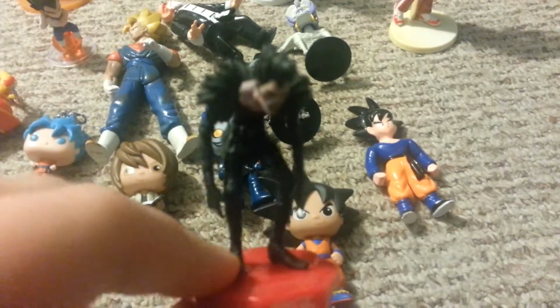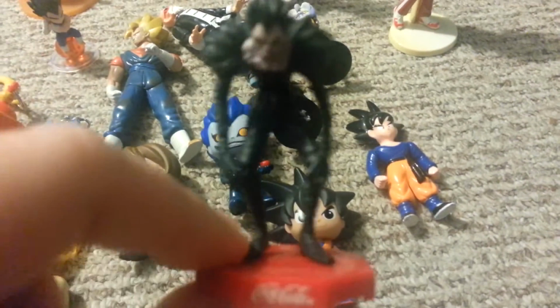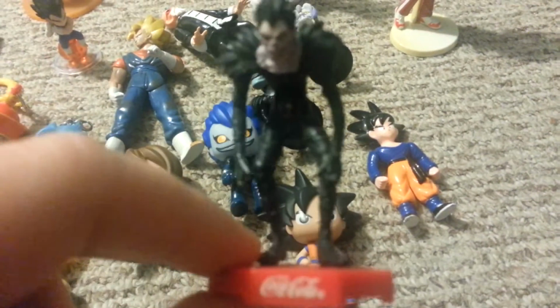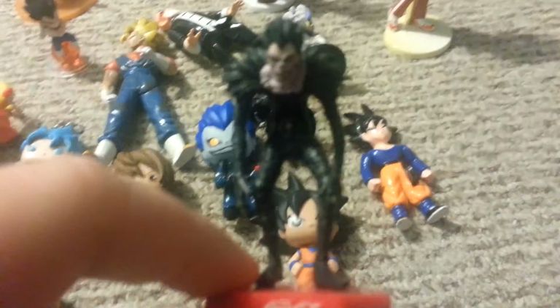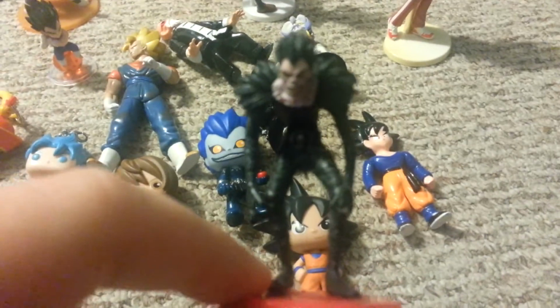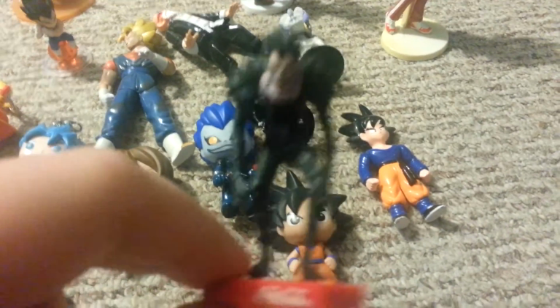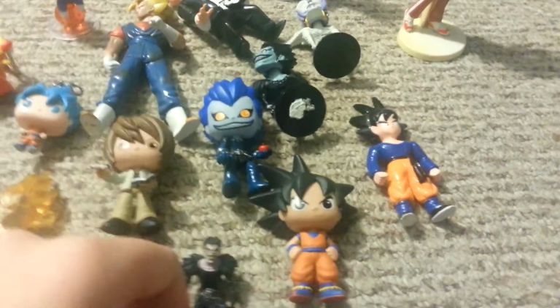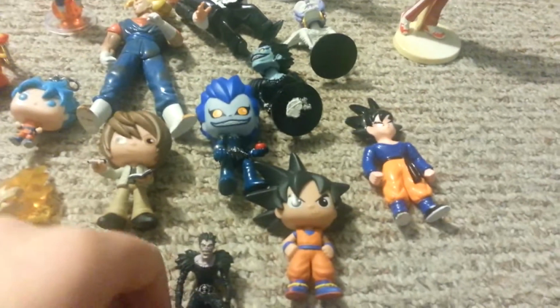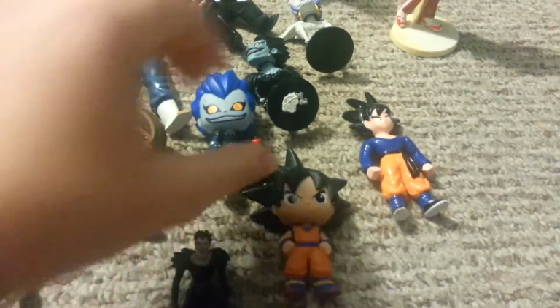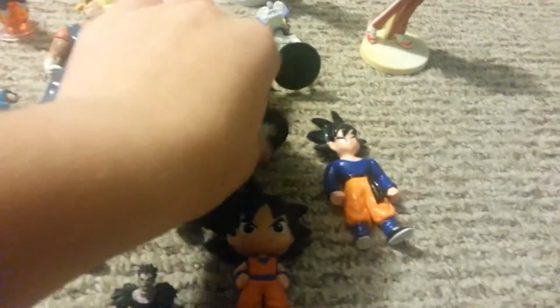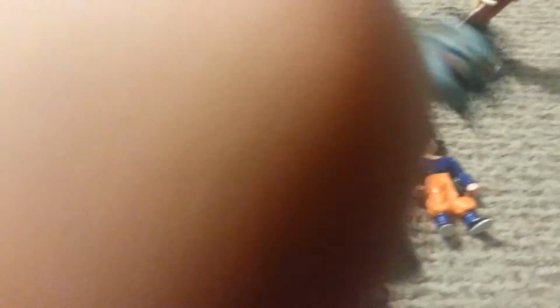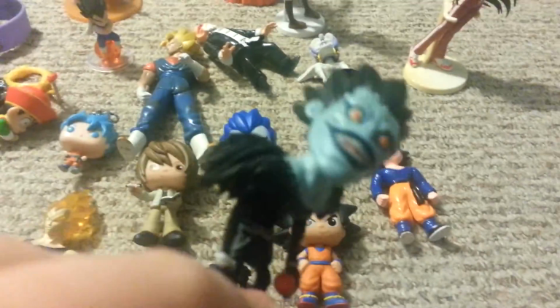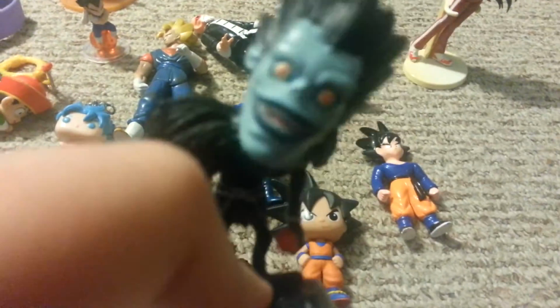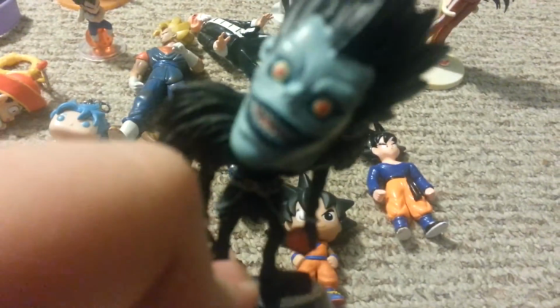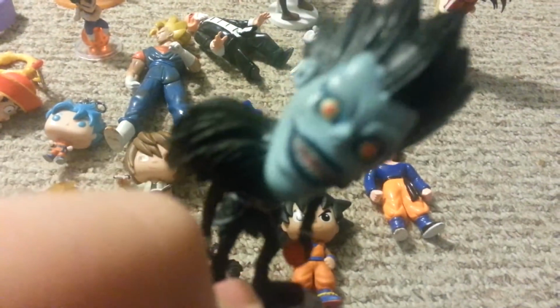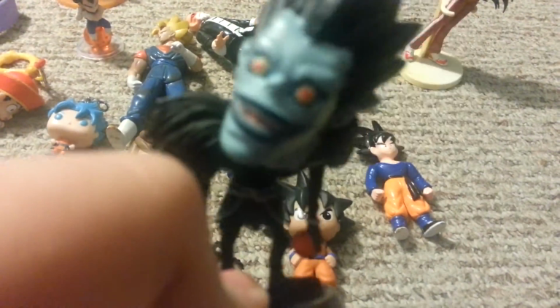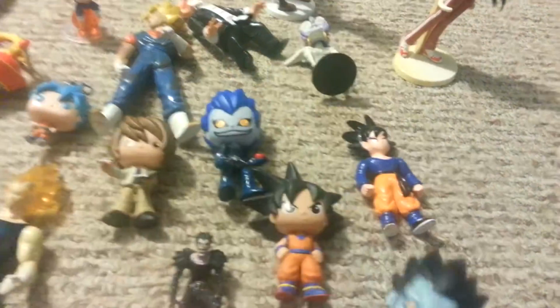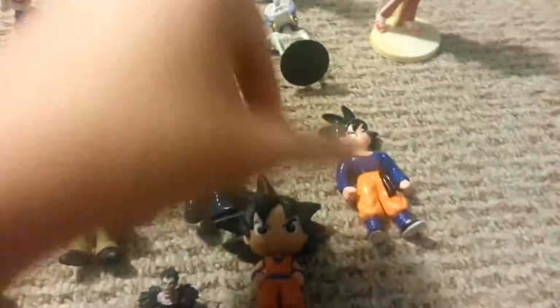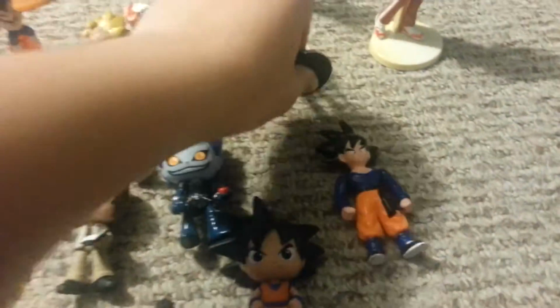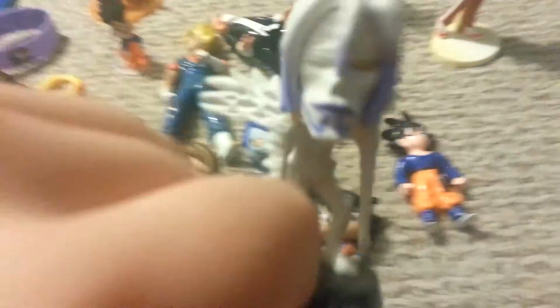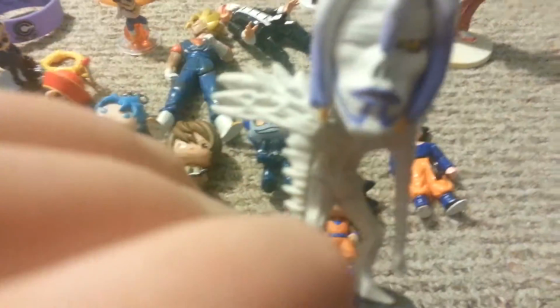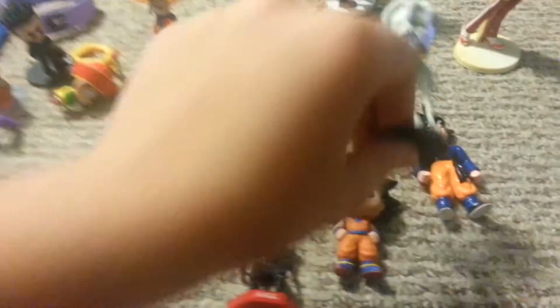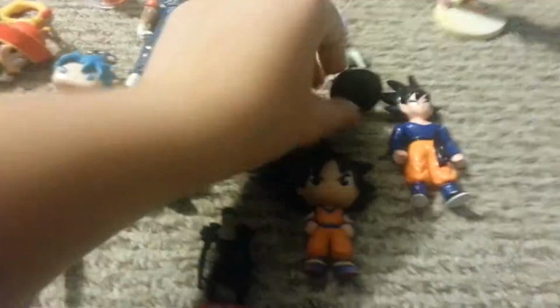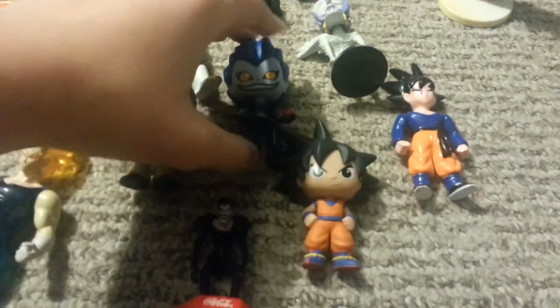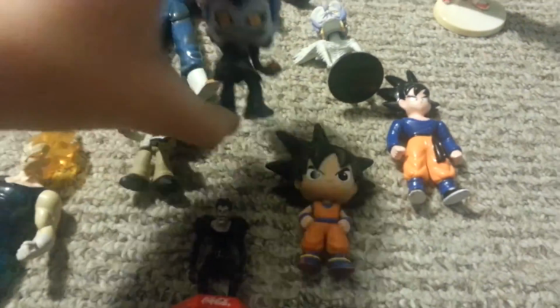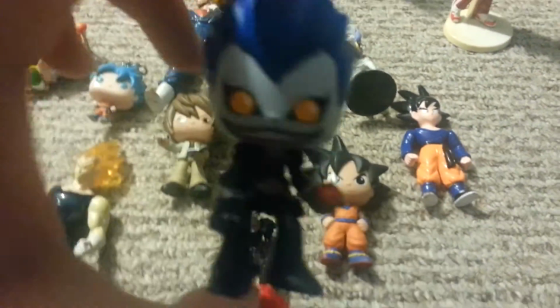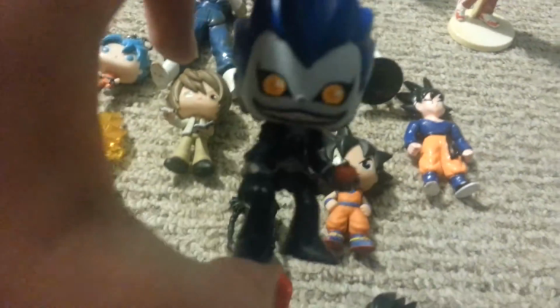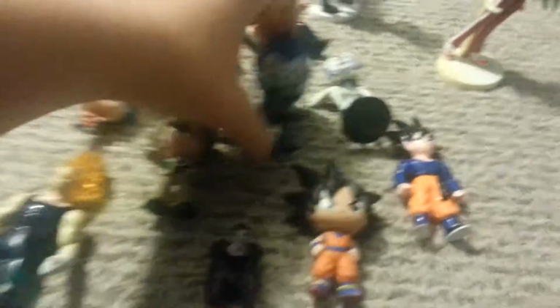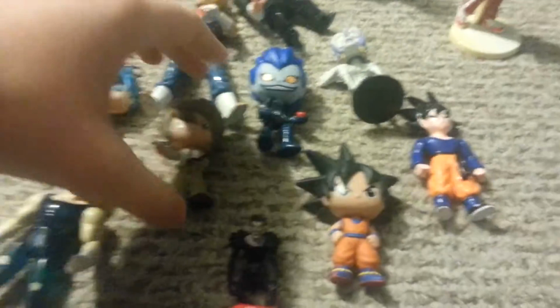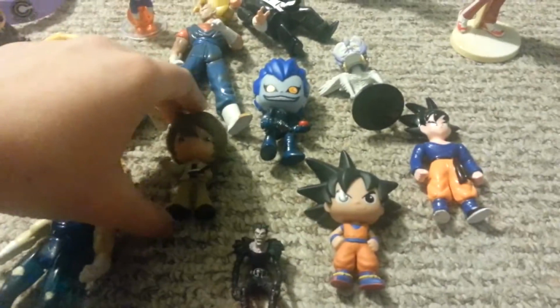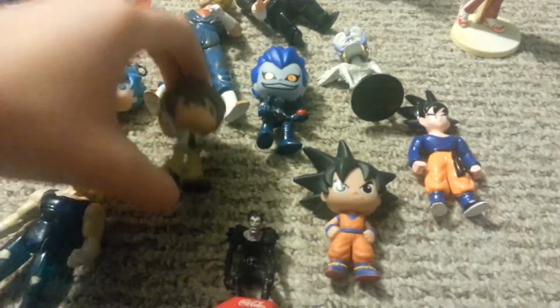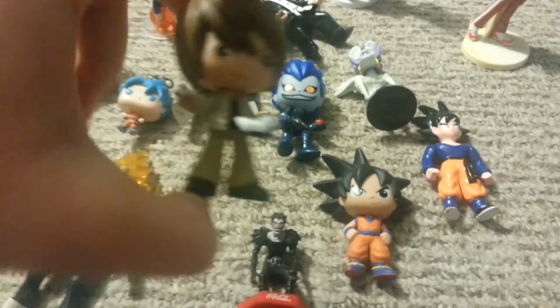I have Ryuk from Death Note — my brother gave me that. He also gave me this Ryuk right here, which is very creepy. And then he gave me Rem. And then I got from a Mystery Mini a Funko Mystery Mini Light.